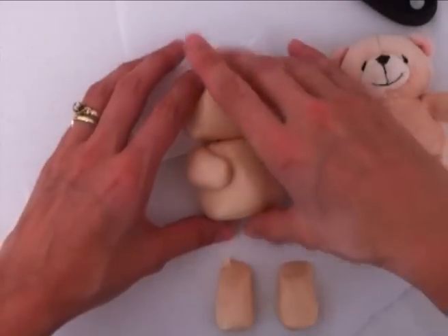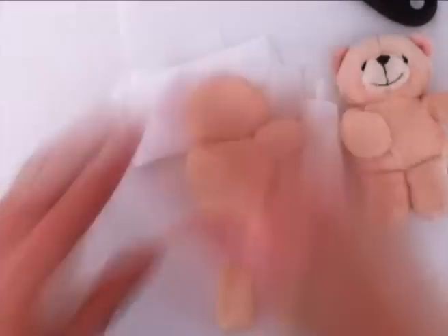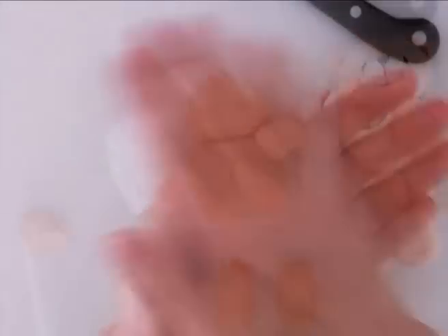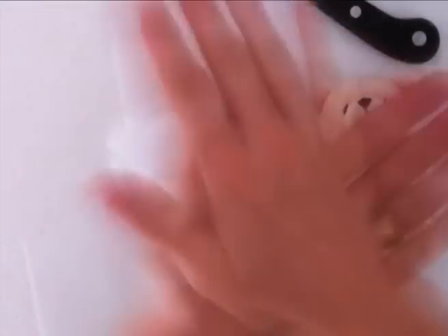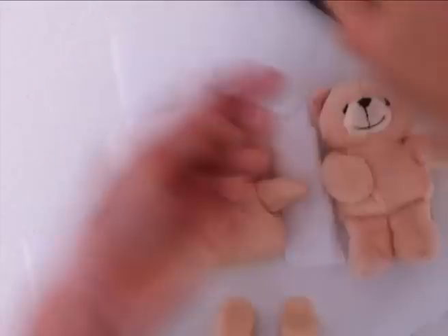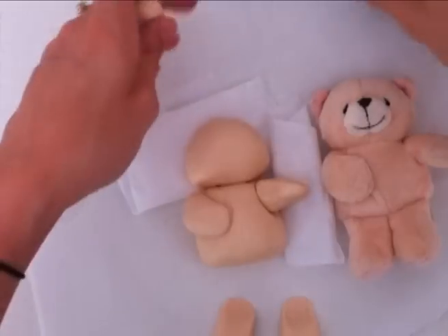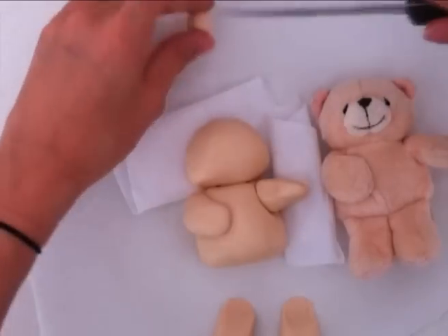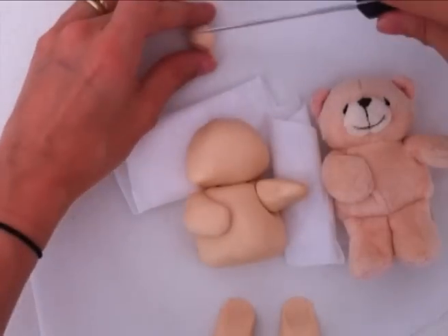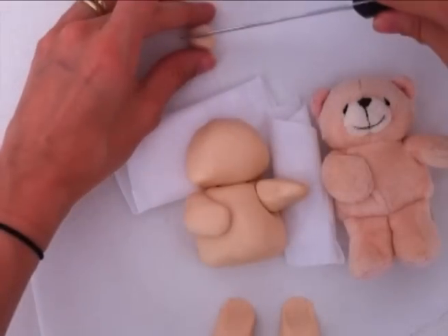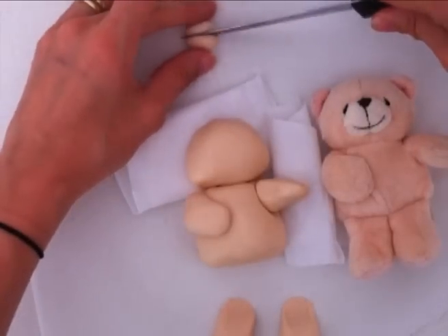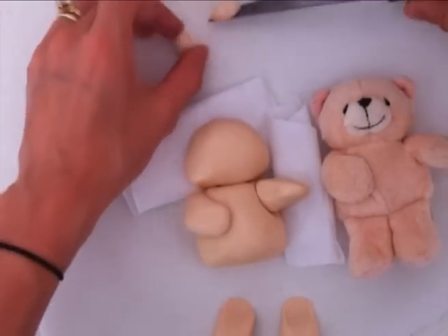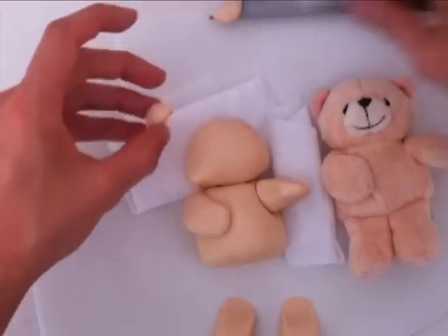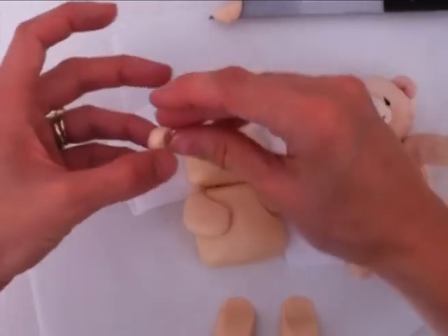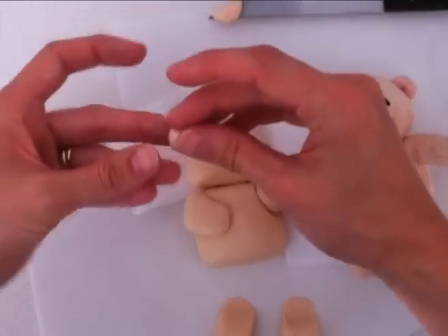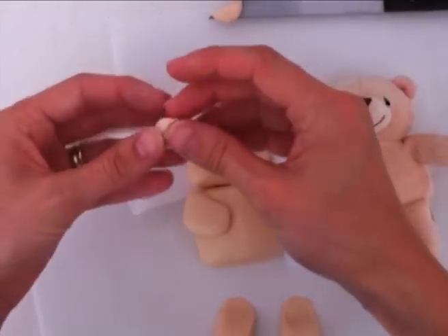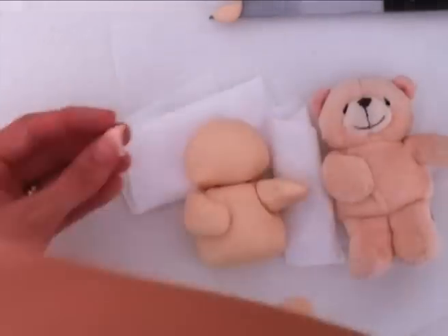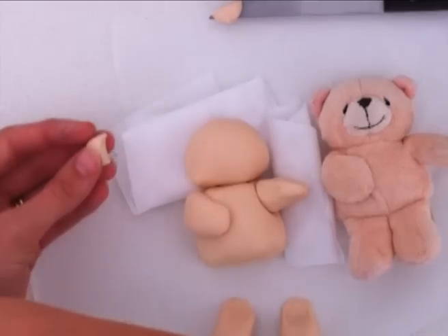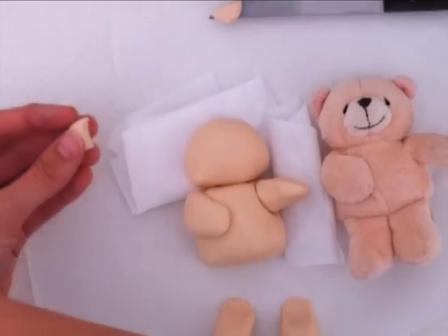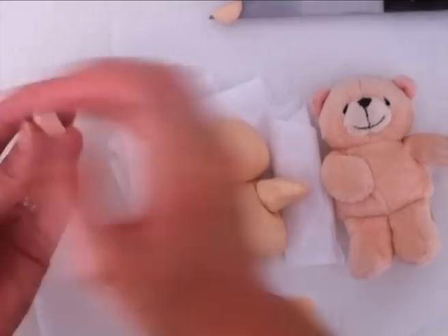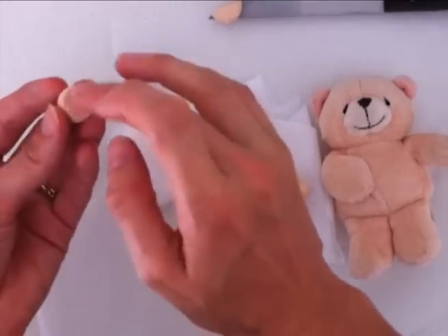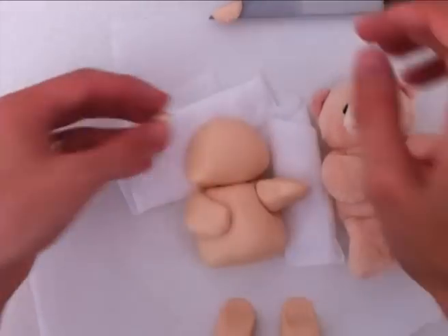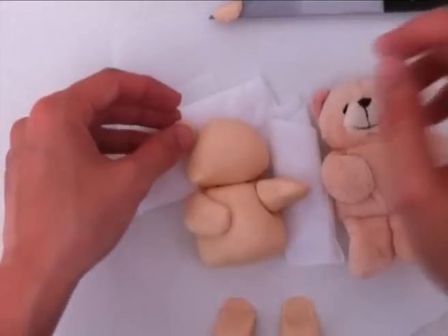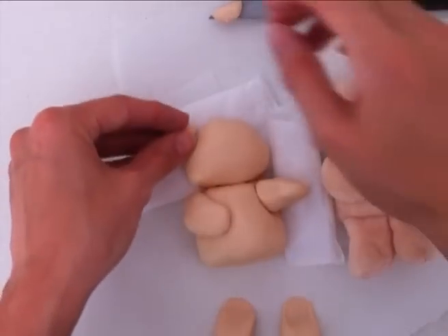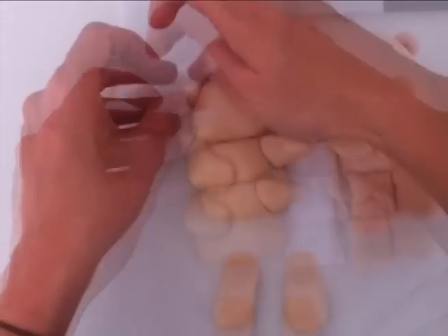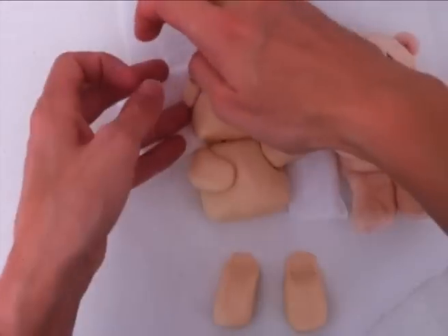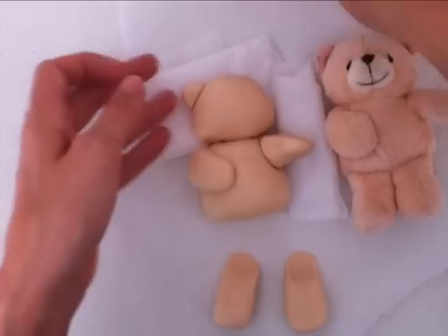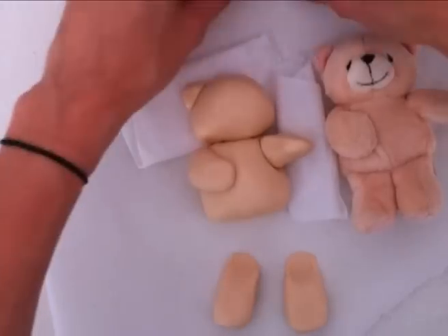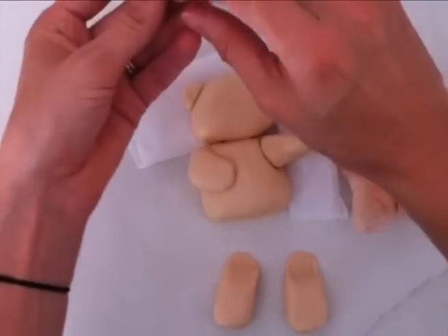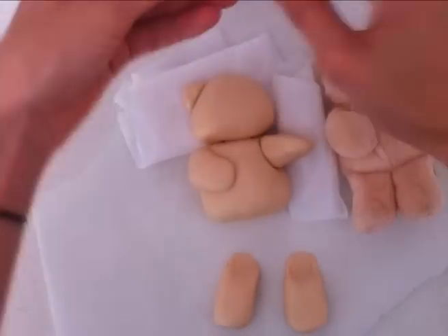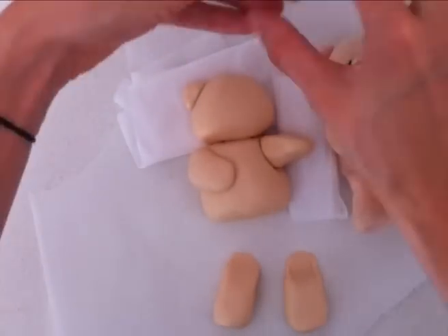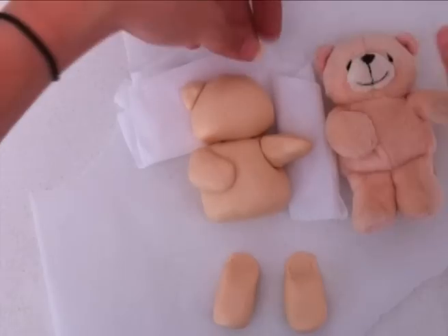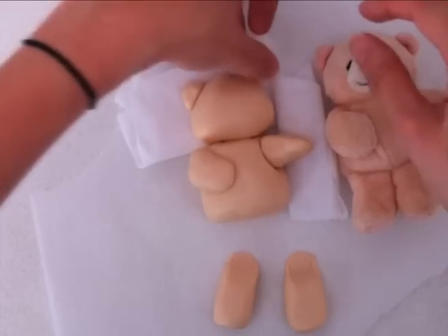Next we're going to make the ears. Take a small piece of fondant and cut it in two. A little bit of water on the join, then just pop it into place. Repeat that for the other ear.